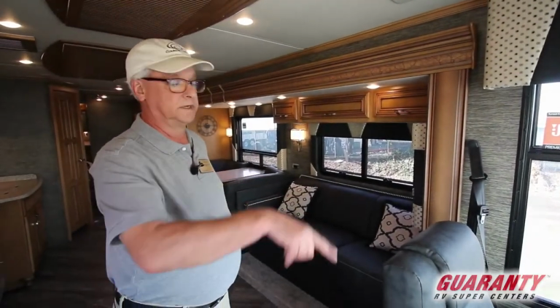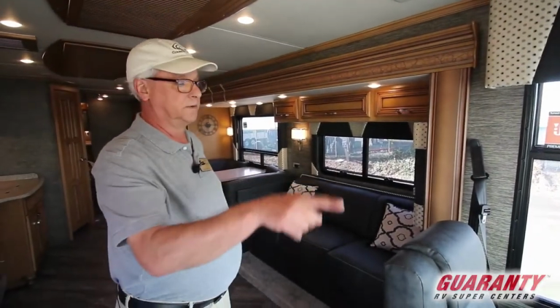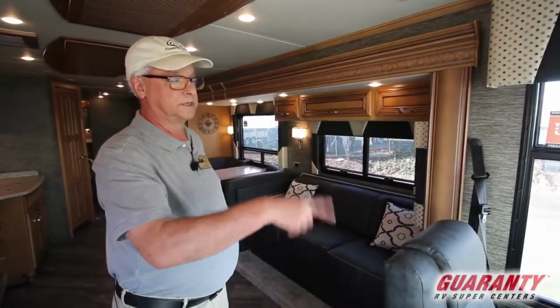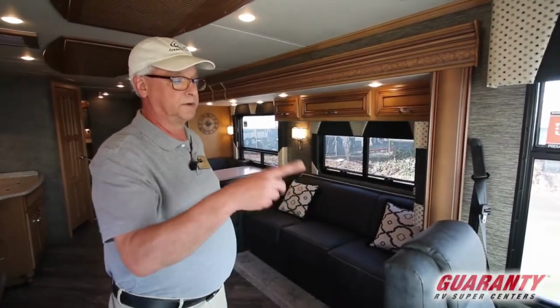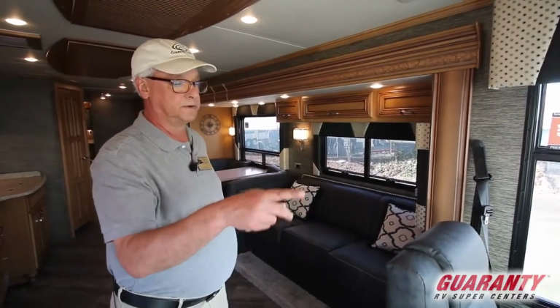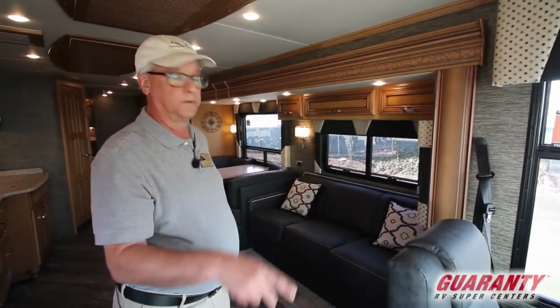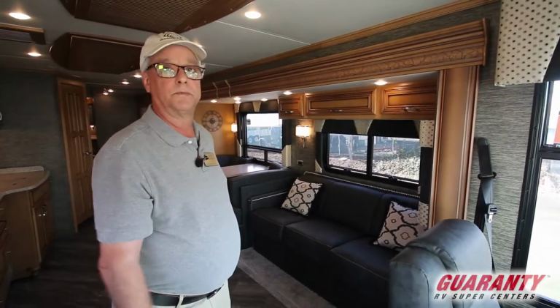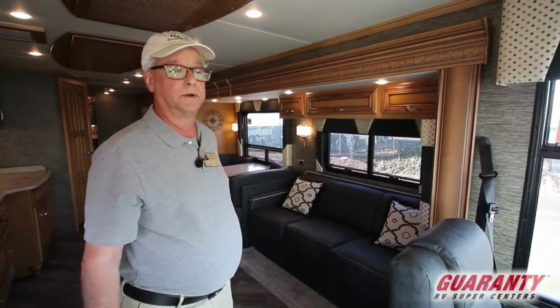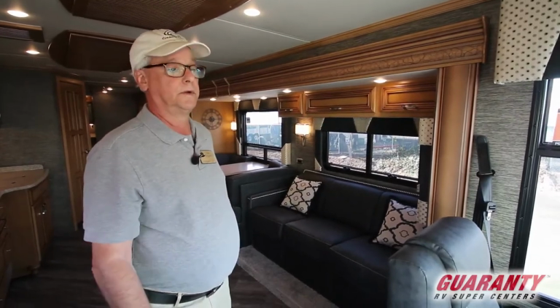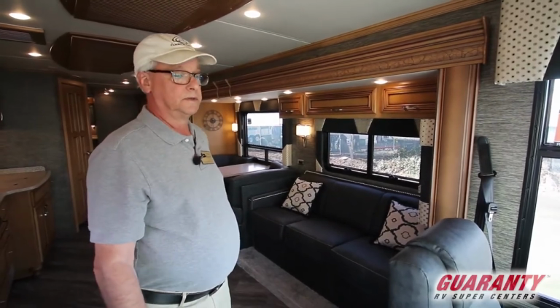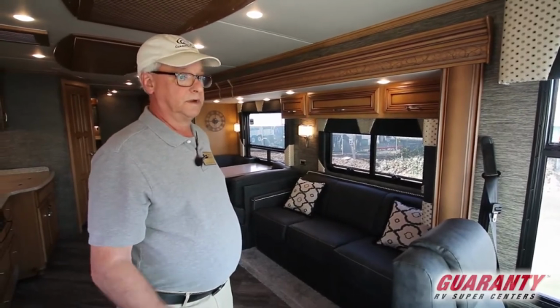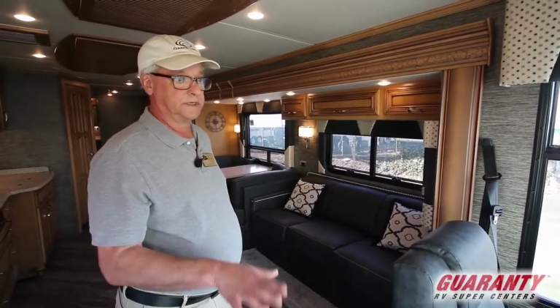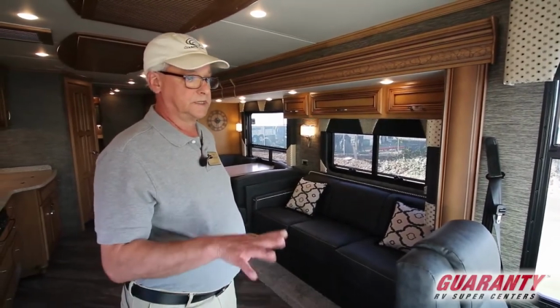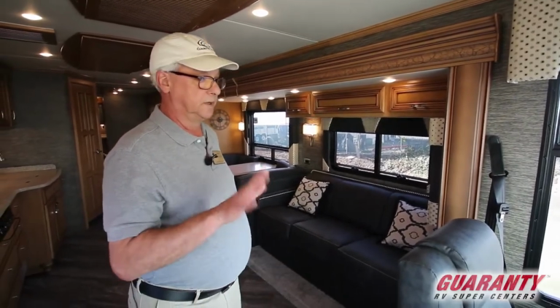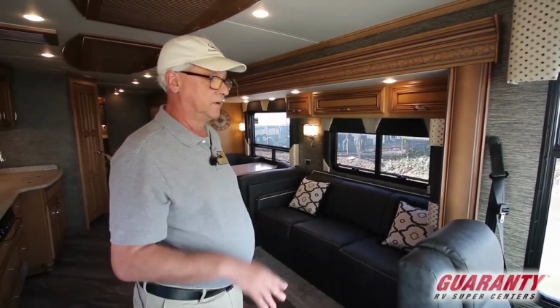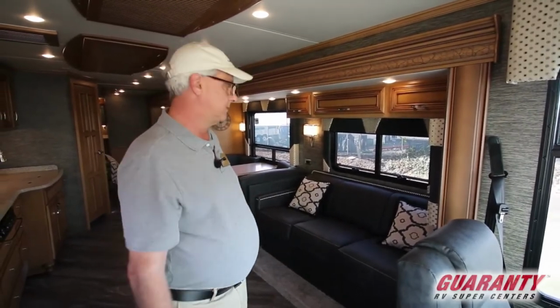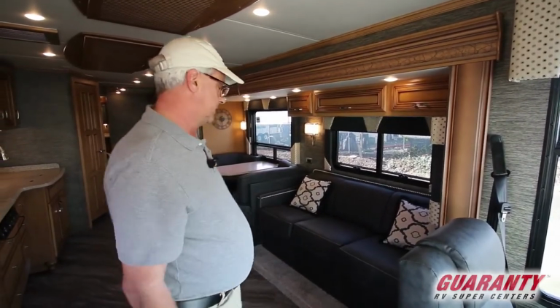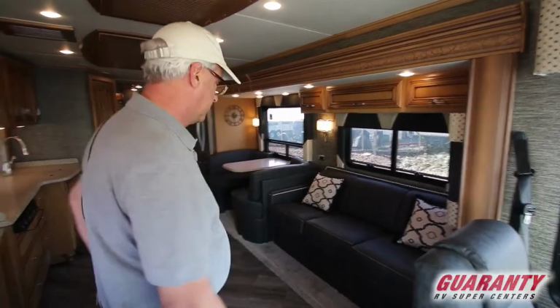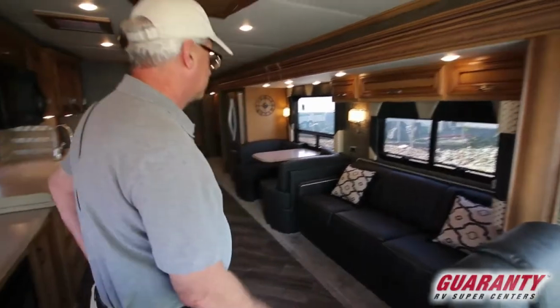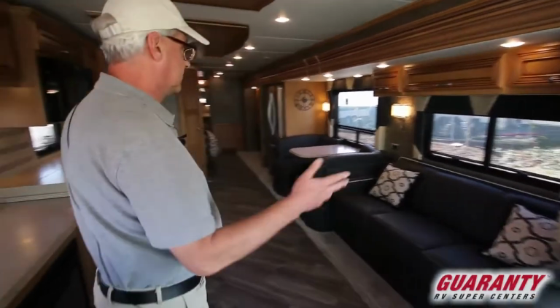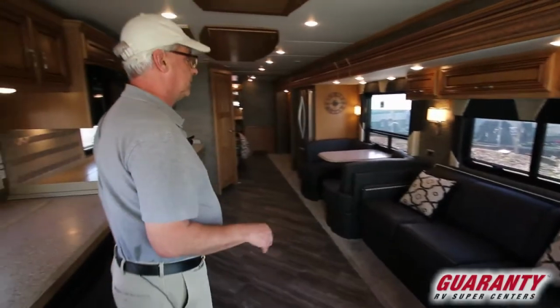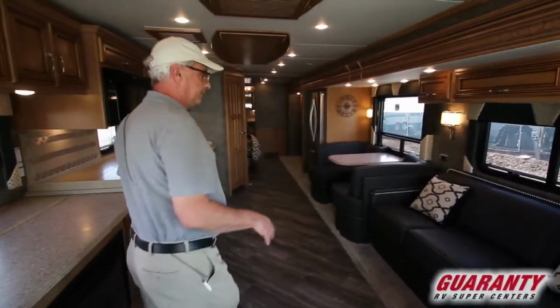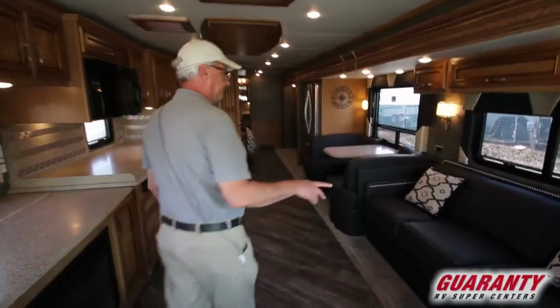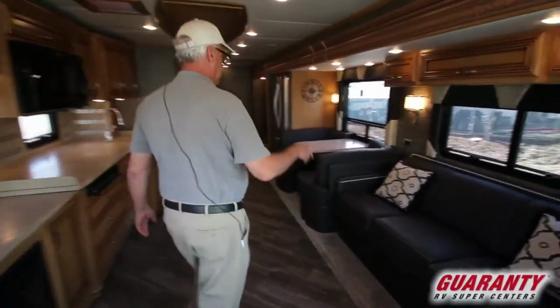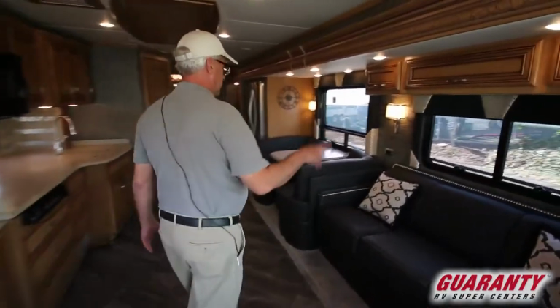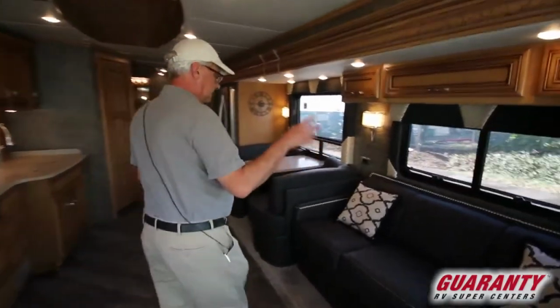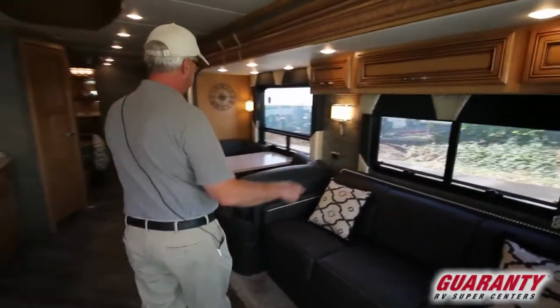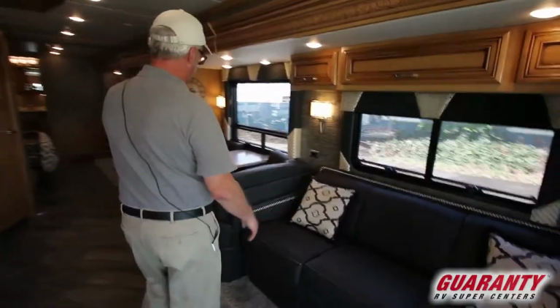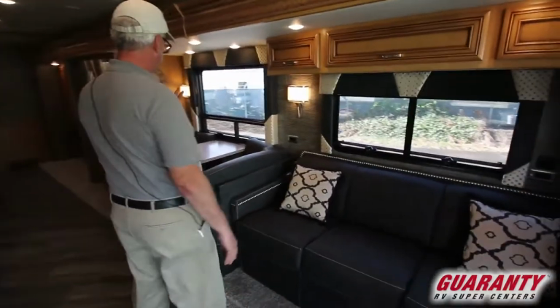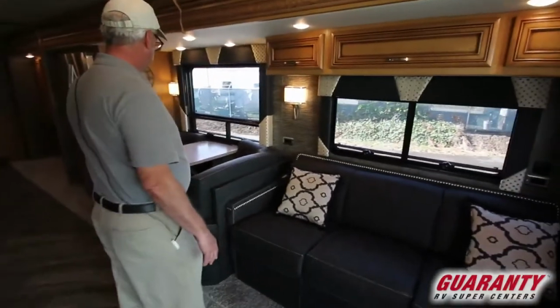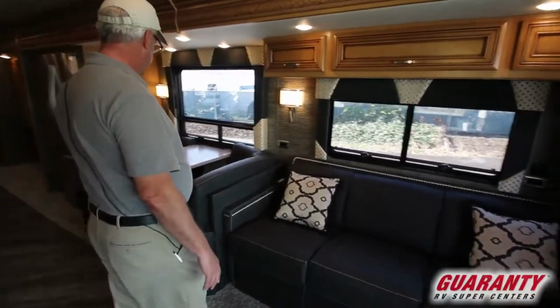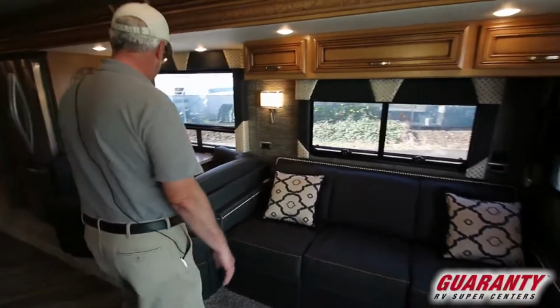You can sit at a dead stop and turn the steering wheel with one finger — a lot of advantages to that, something you really have to drive to appreciate. Let's take a look at the floor plan. Sofa and dinette on this side.